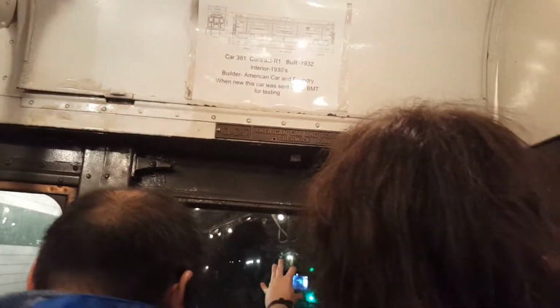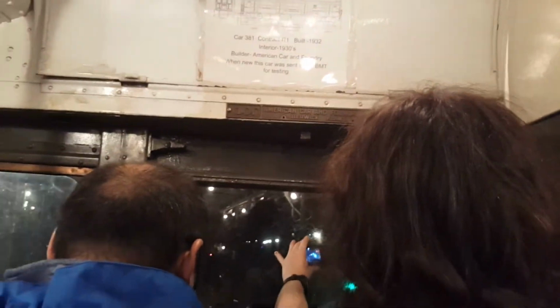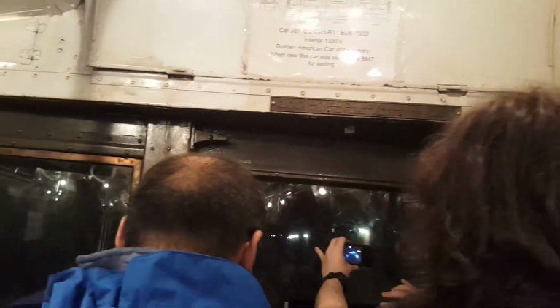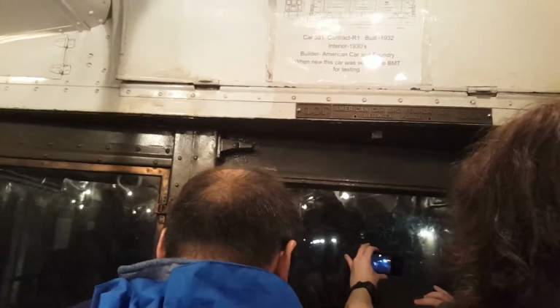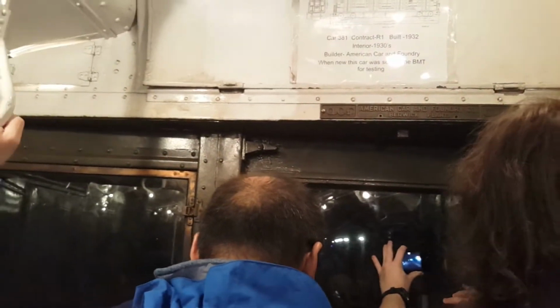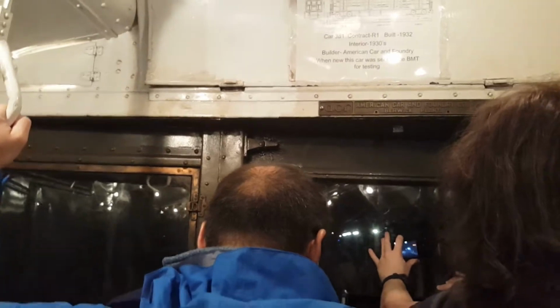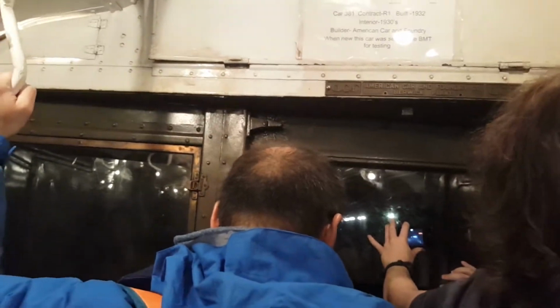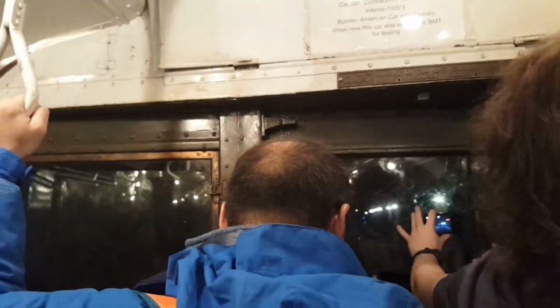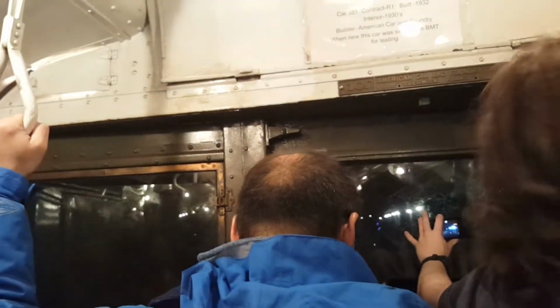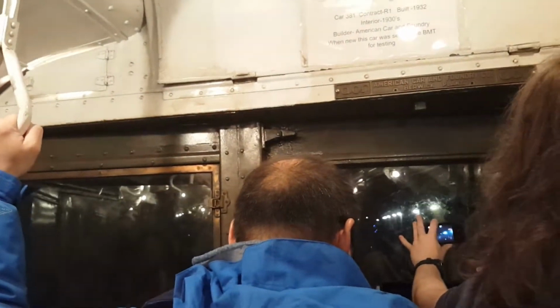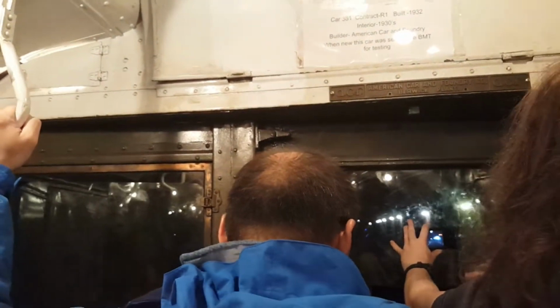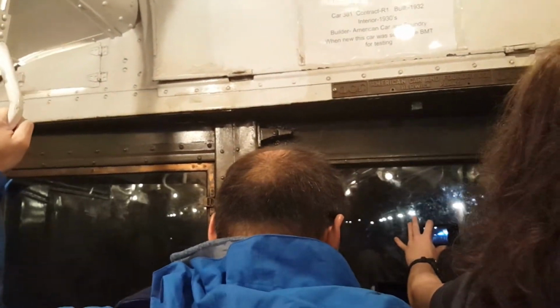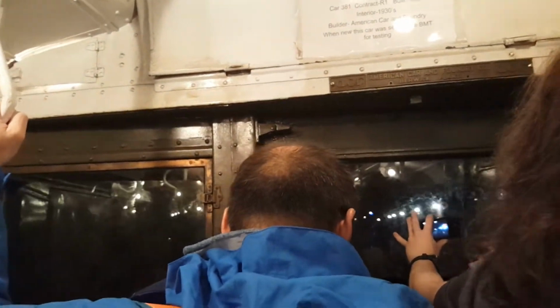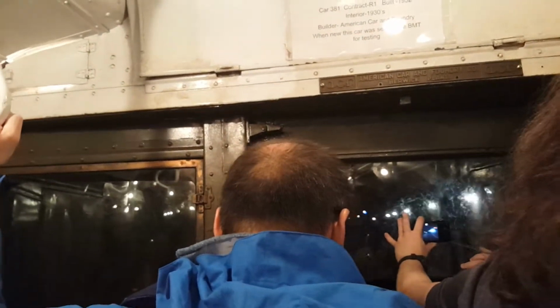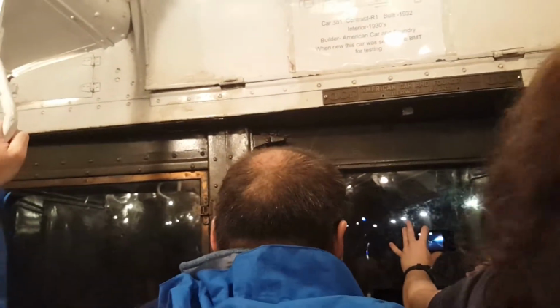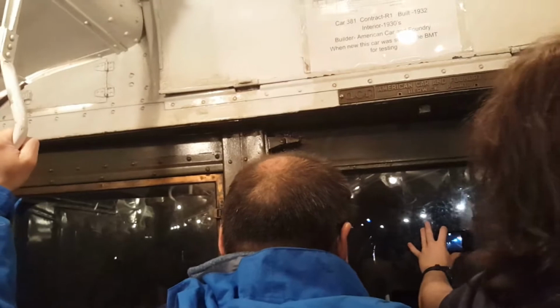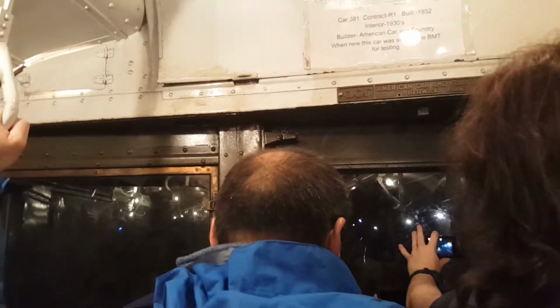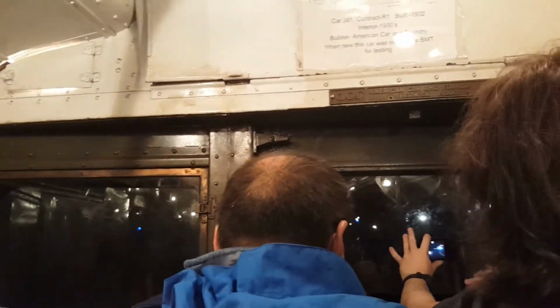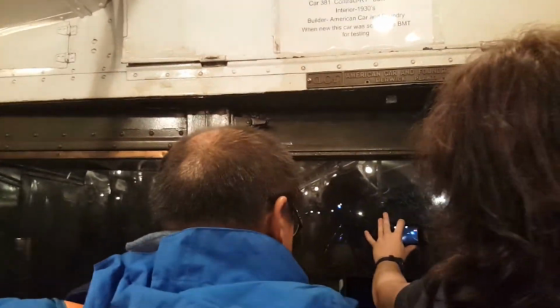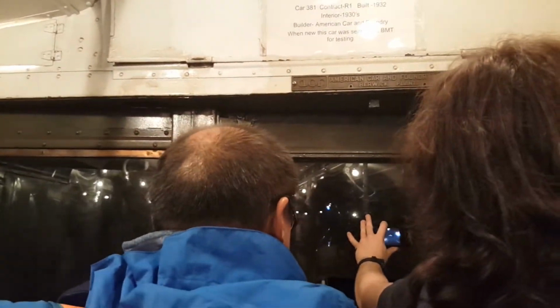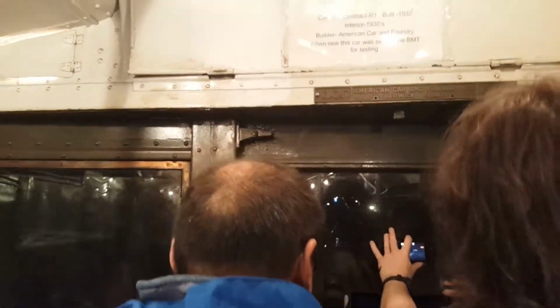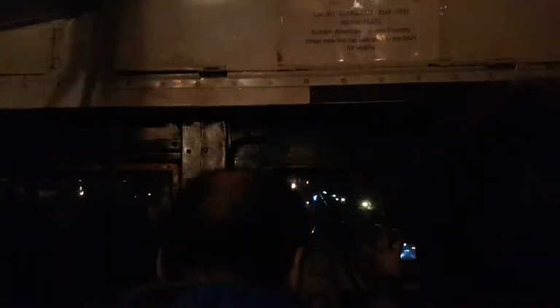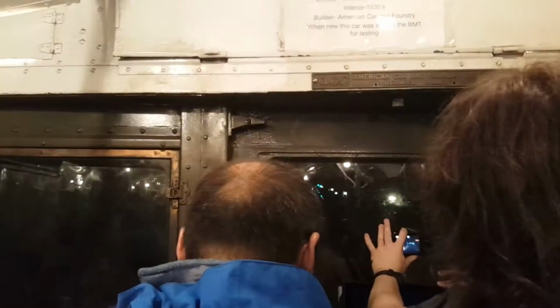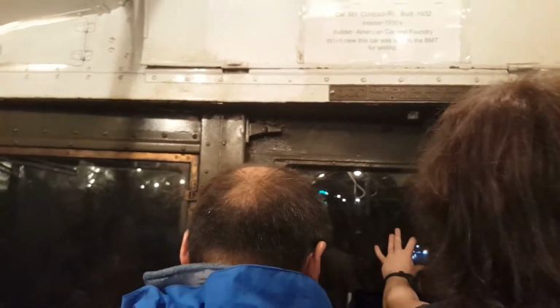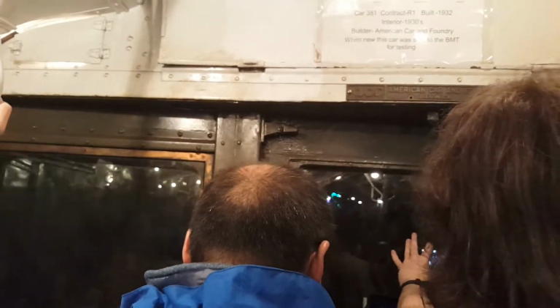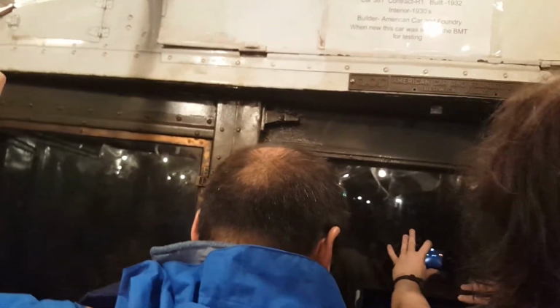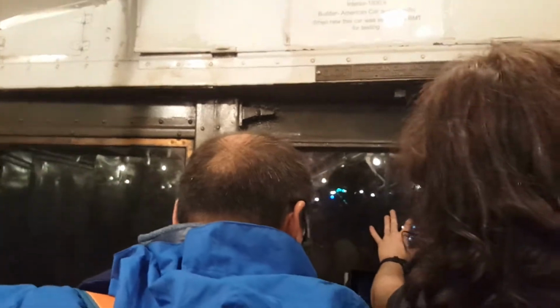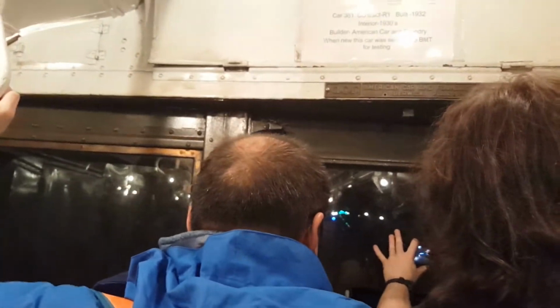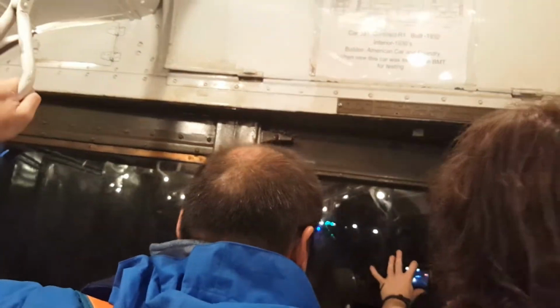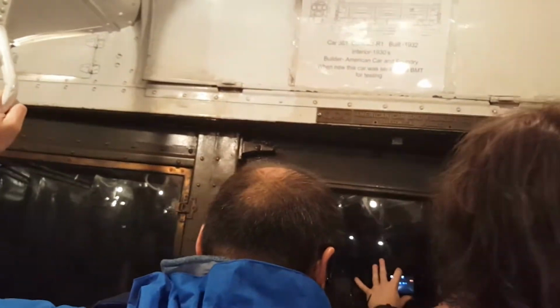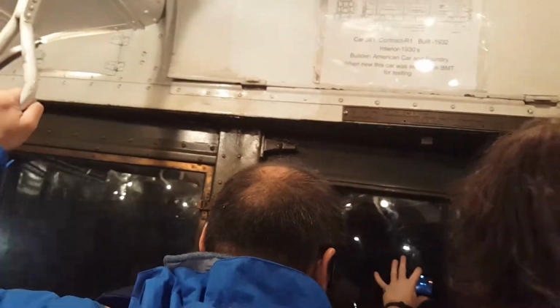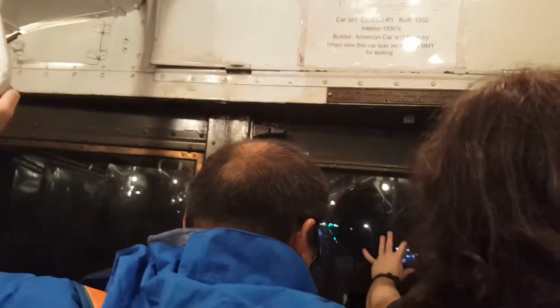The R42 on the J-Line has this window, but they're not going to replace it until 2022.